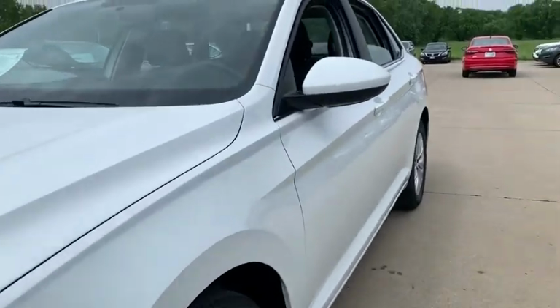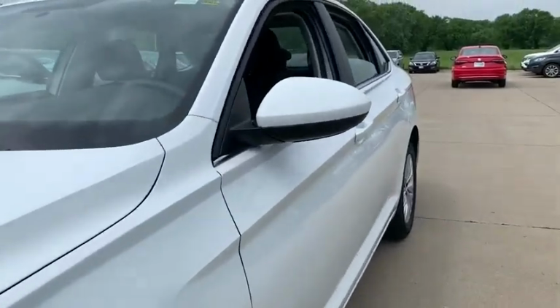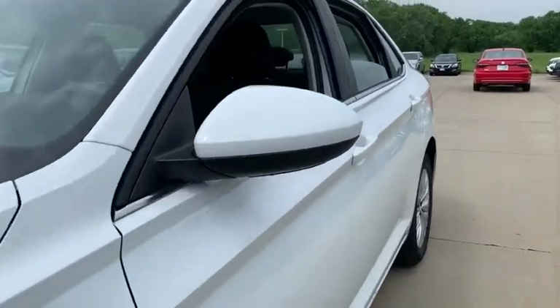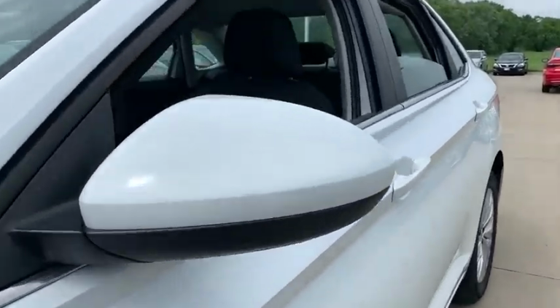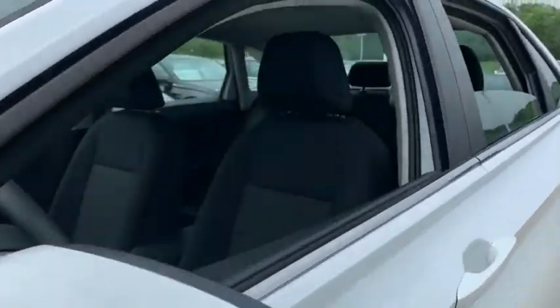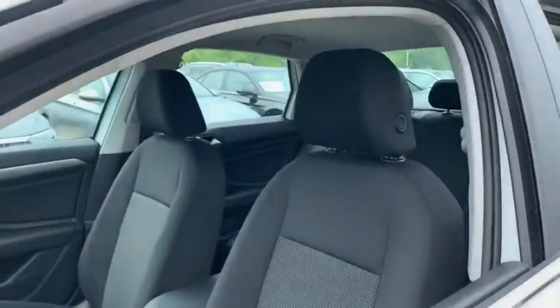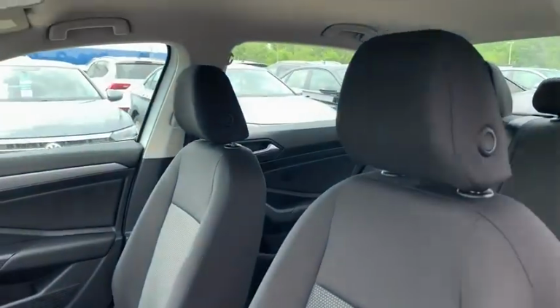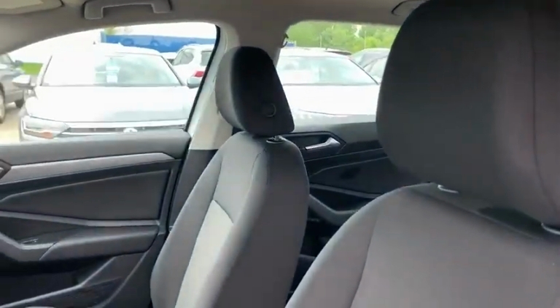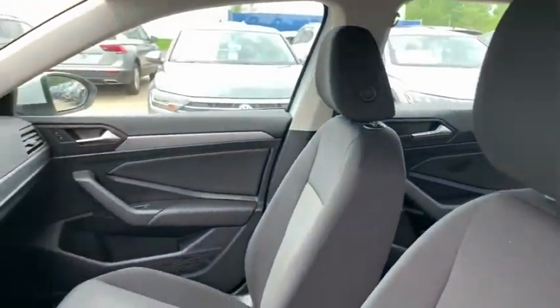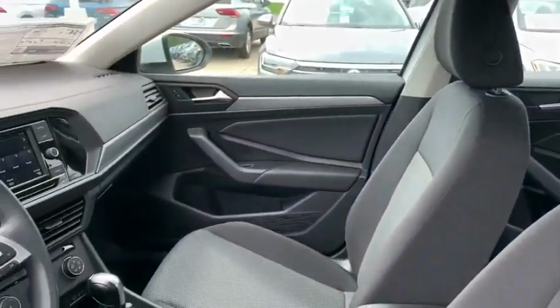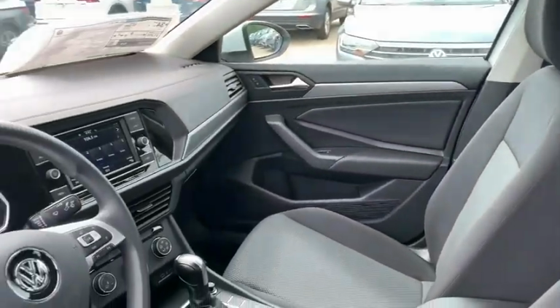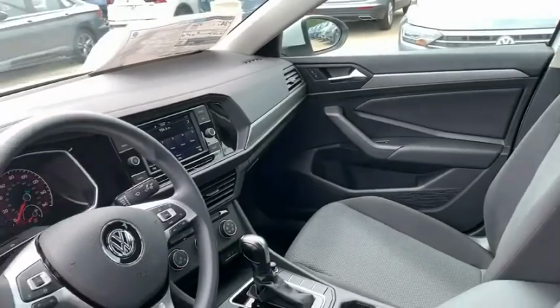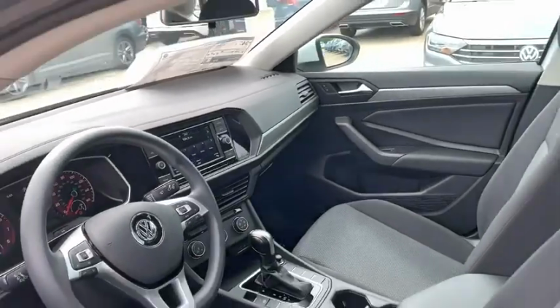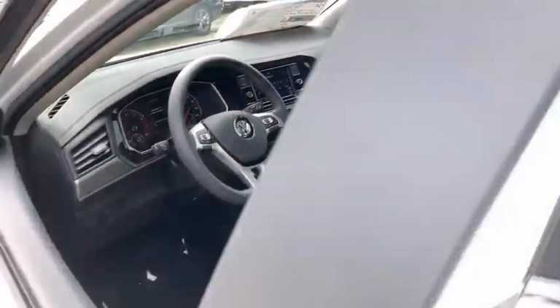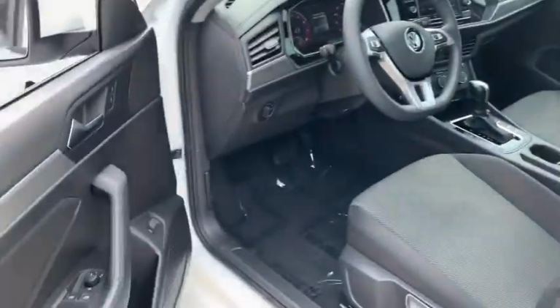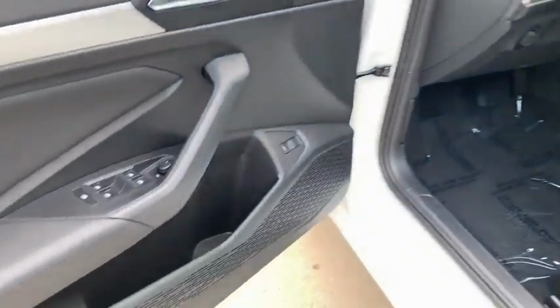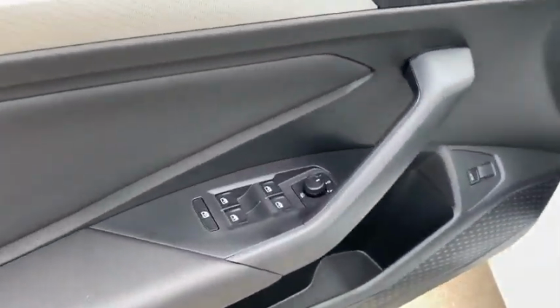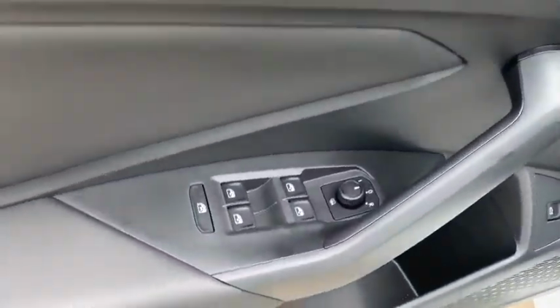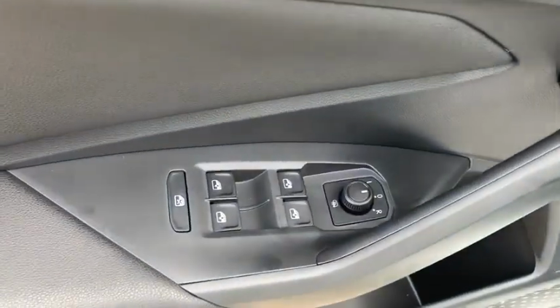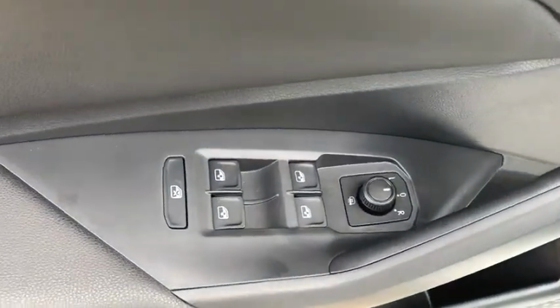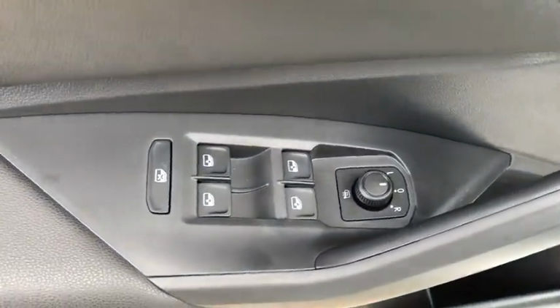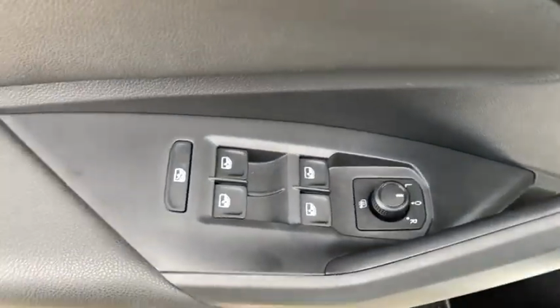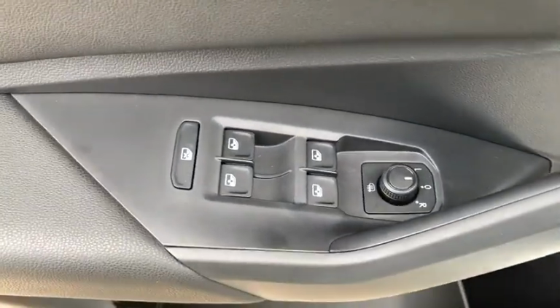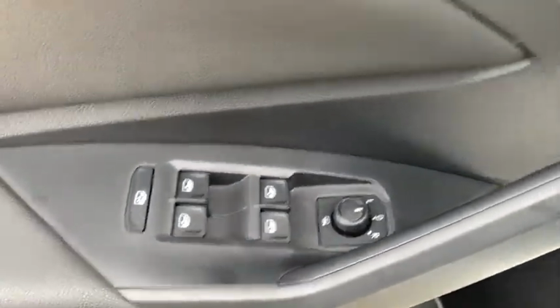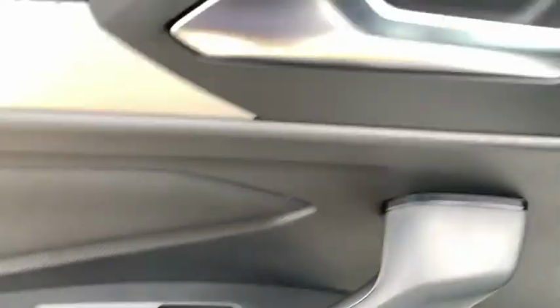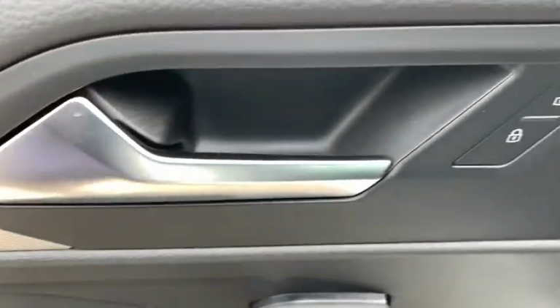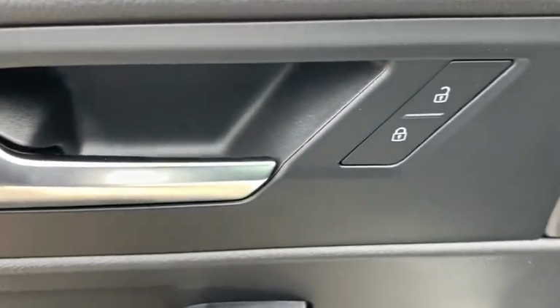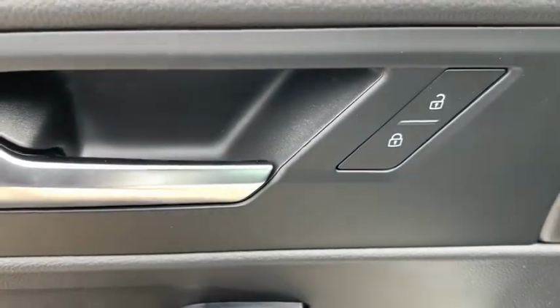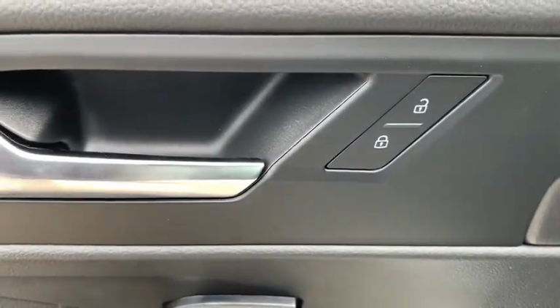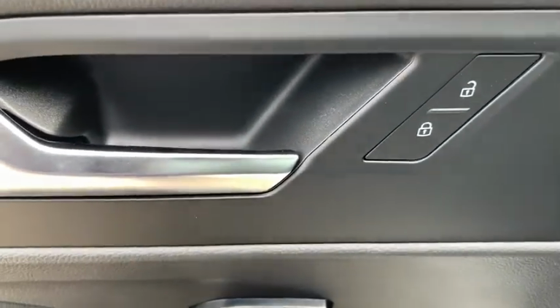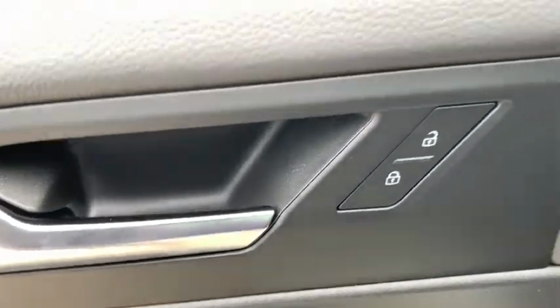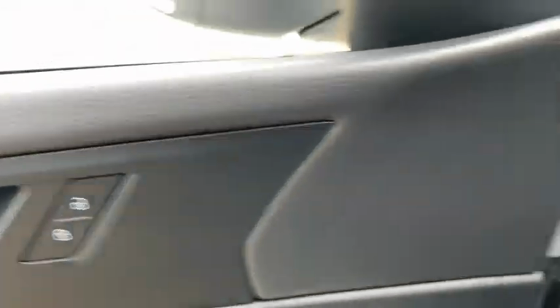Here are some of this vehicle's great options: keyless entry, backup camera, adjustable steering wheel, power steering, cruise control, front floor mats, ABS four-wheel, aluminum wheels, four-wheel disc brakes.